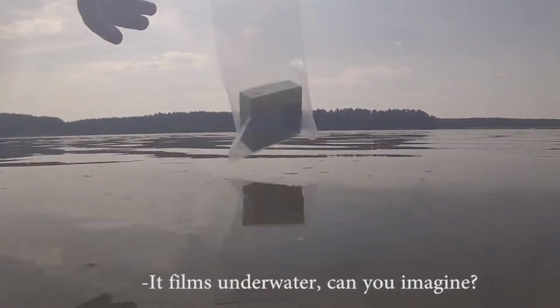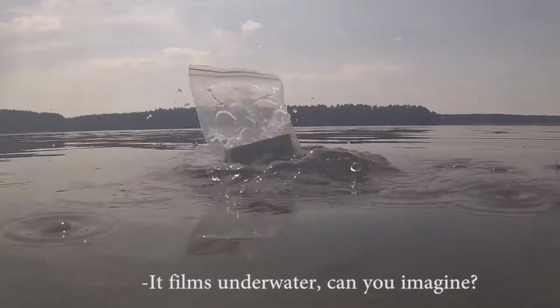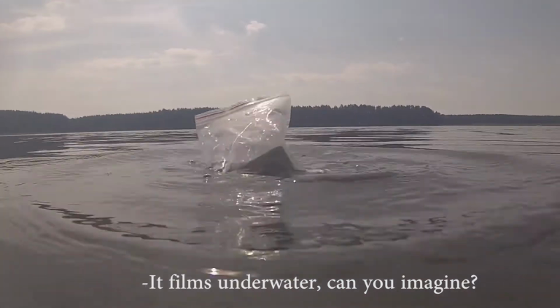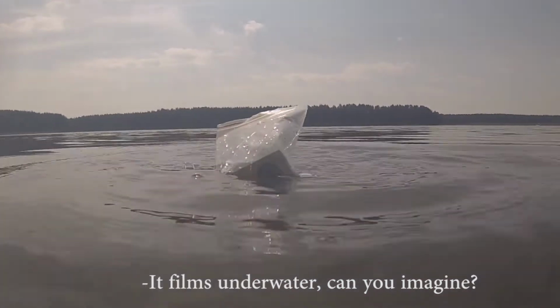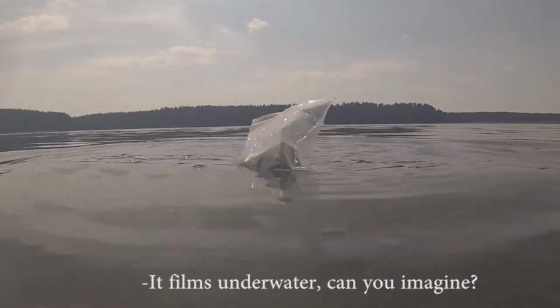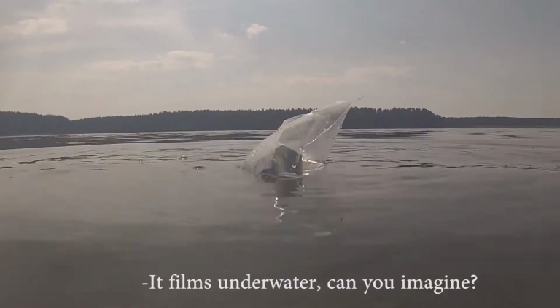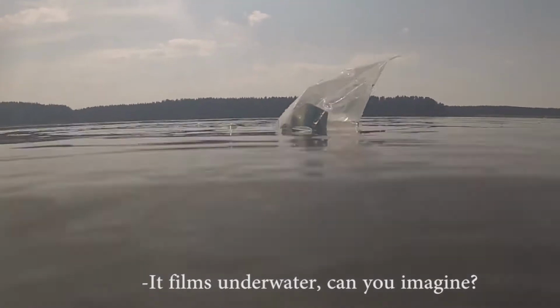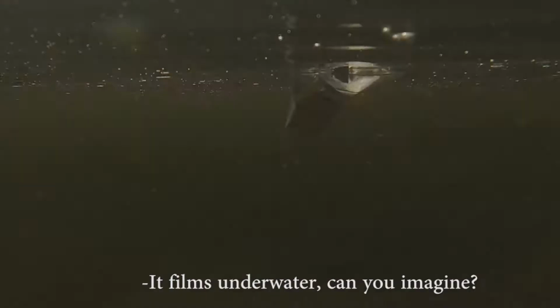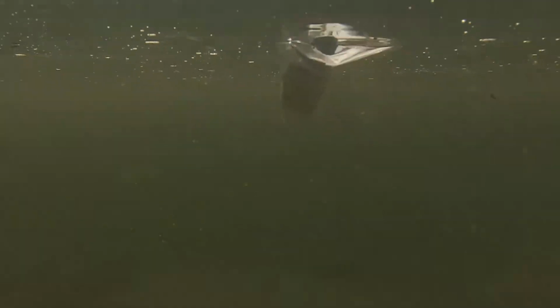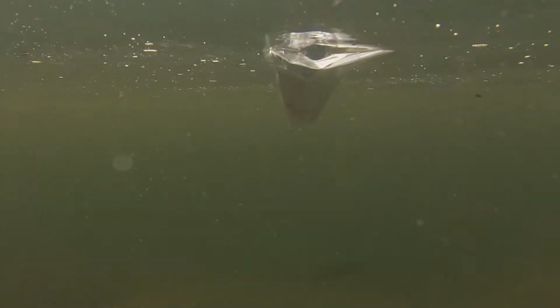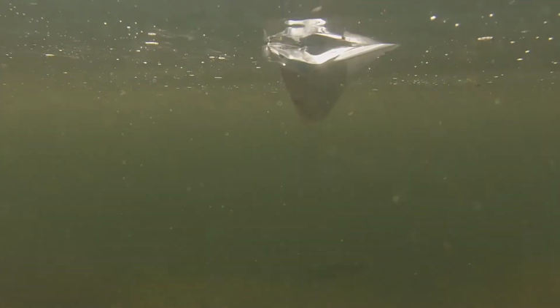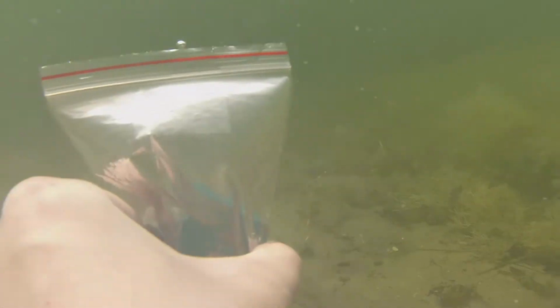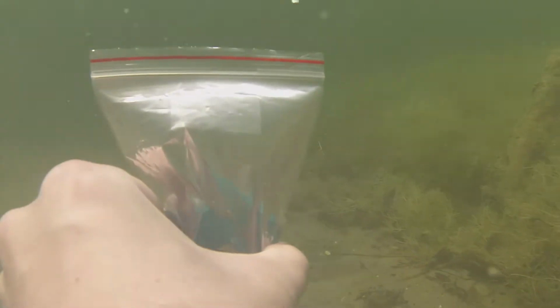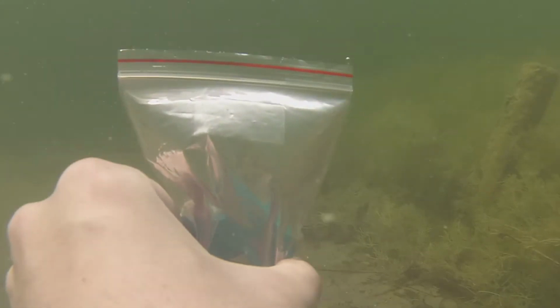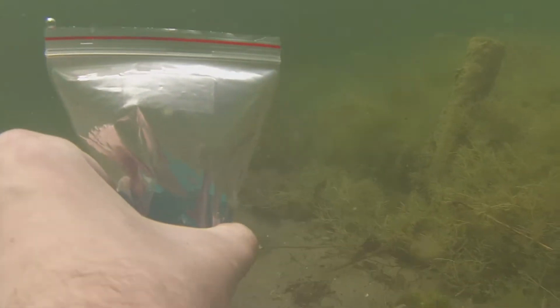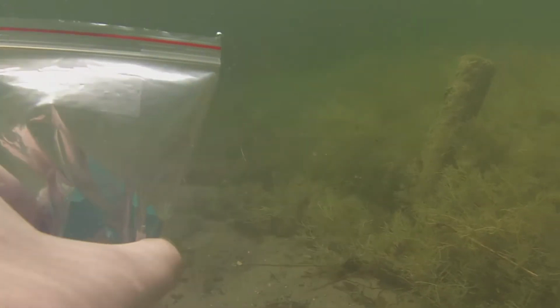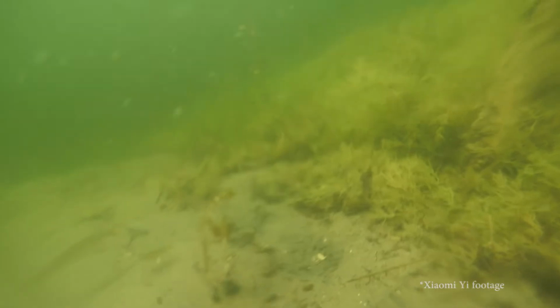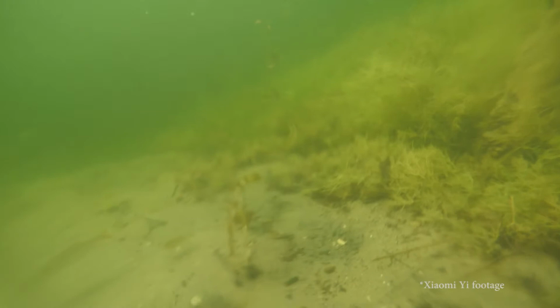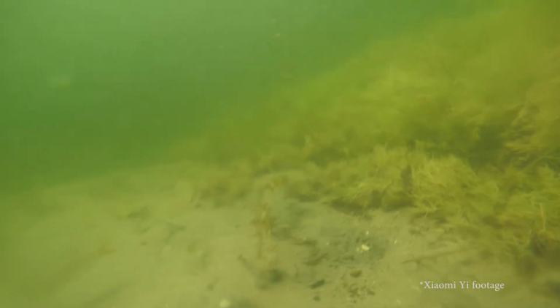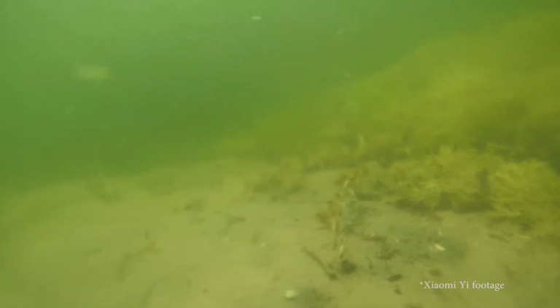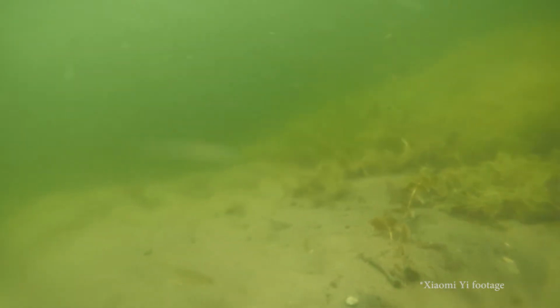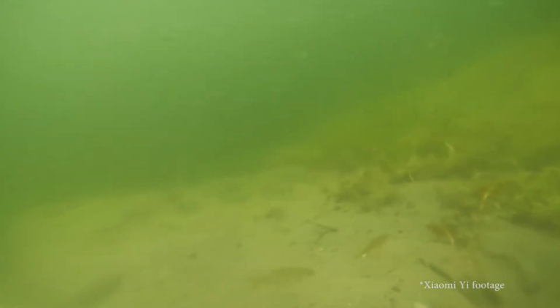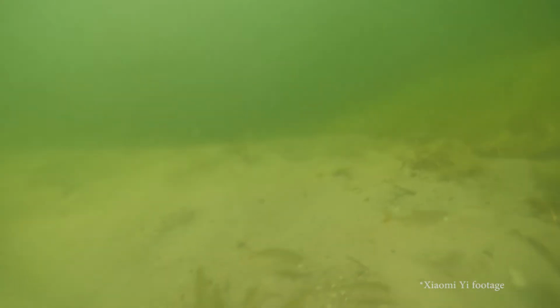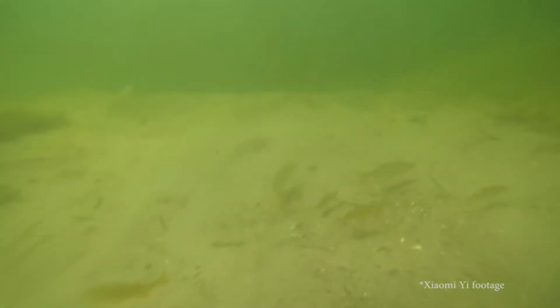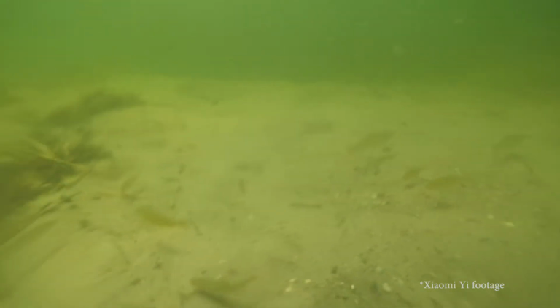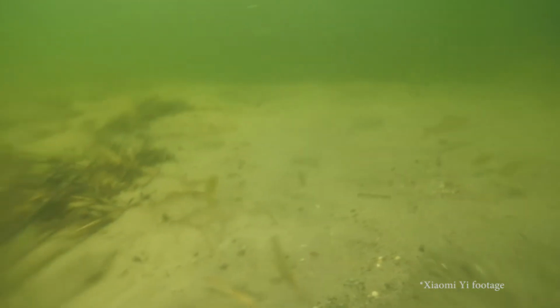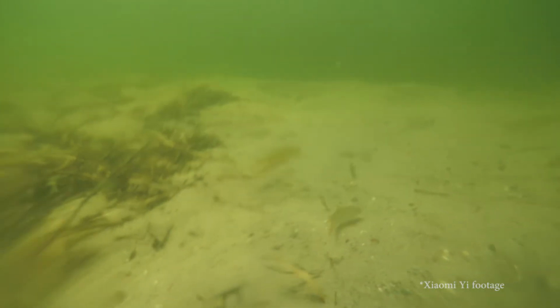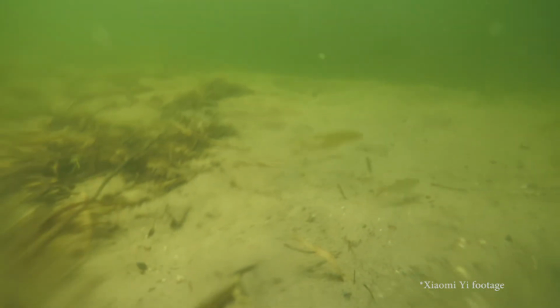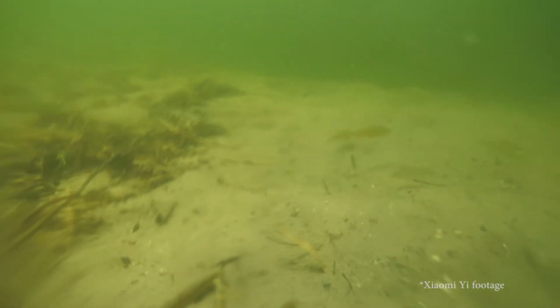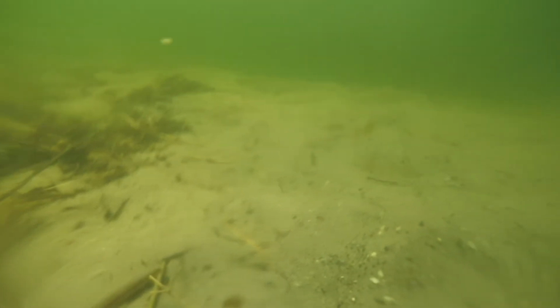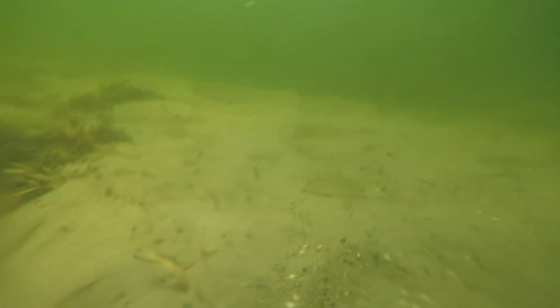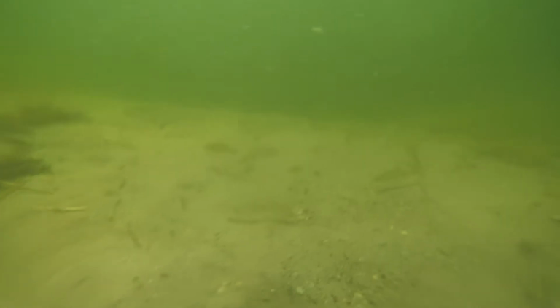It's a water bottle — one water bottle. Actually, it does film underwater, and the video looks kind of okay.